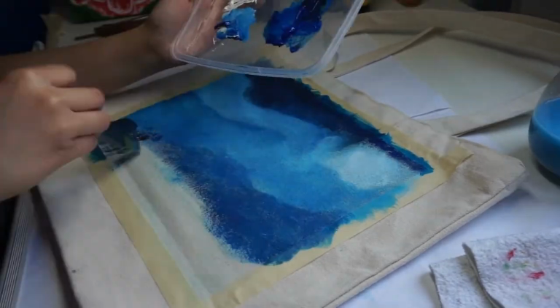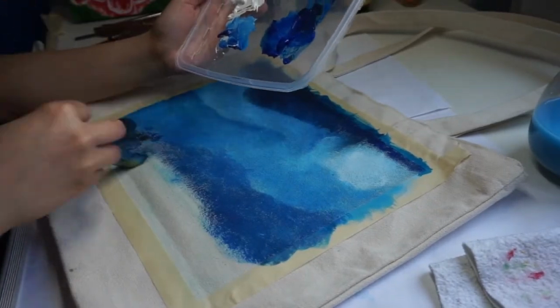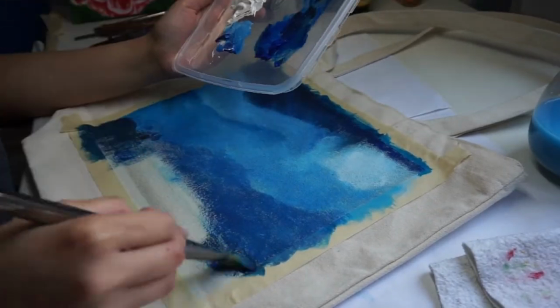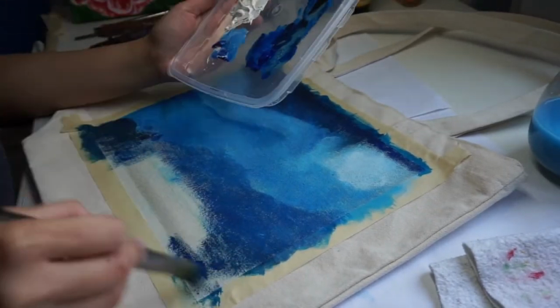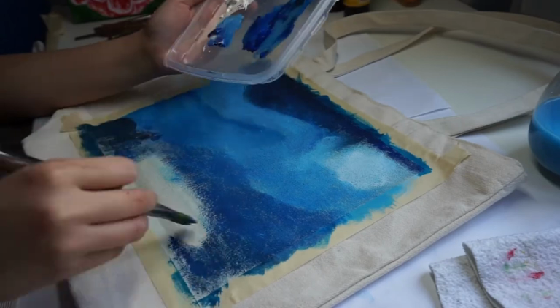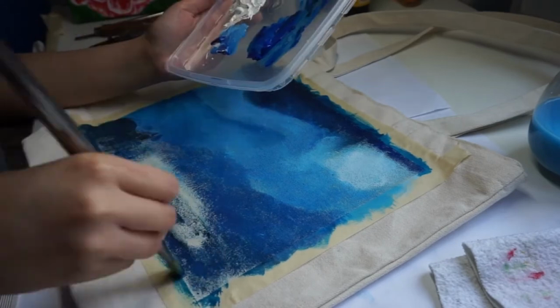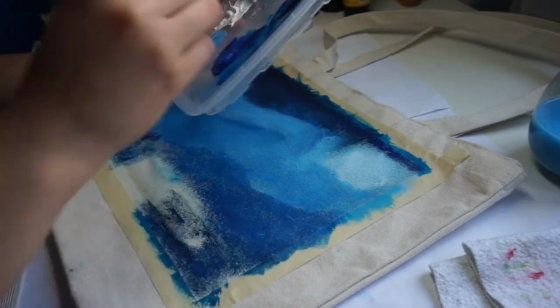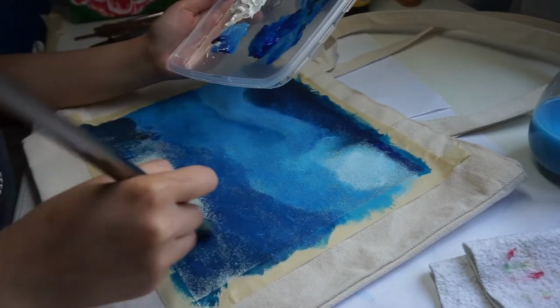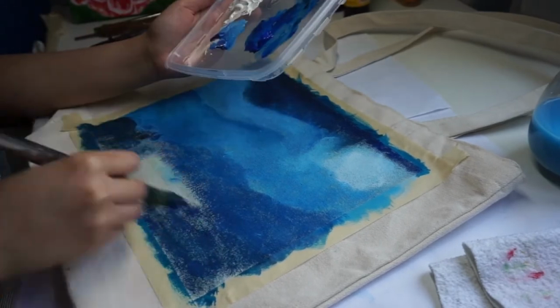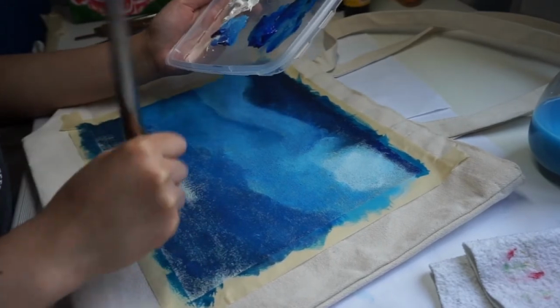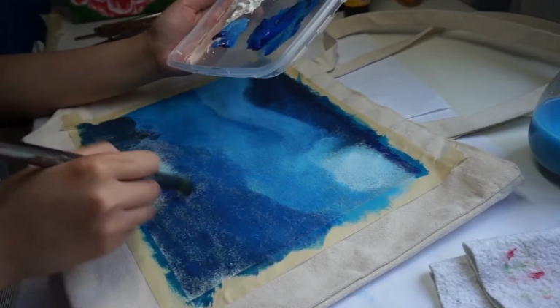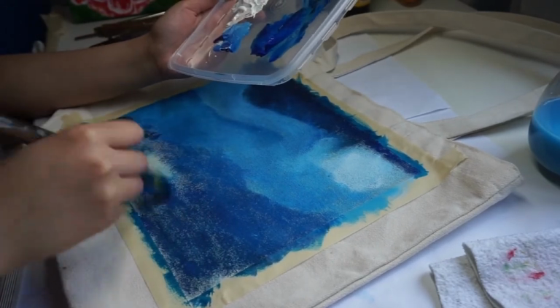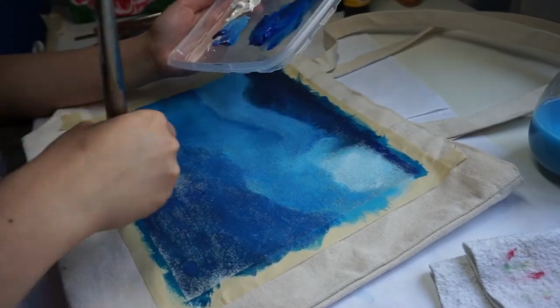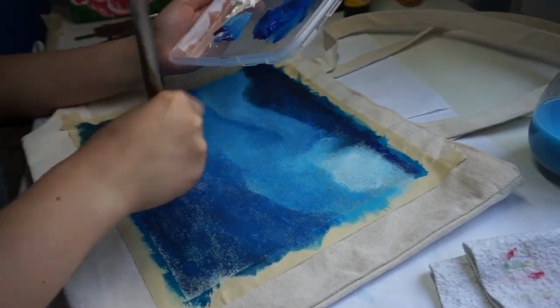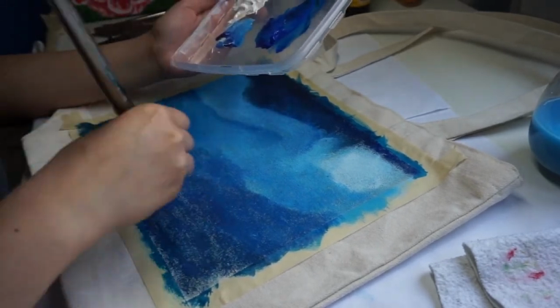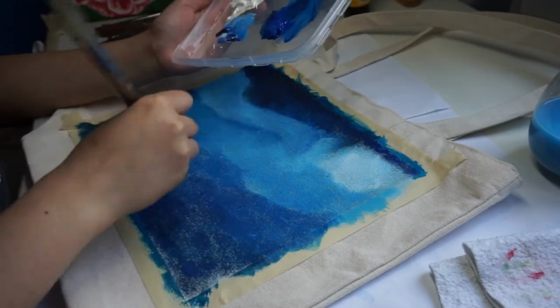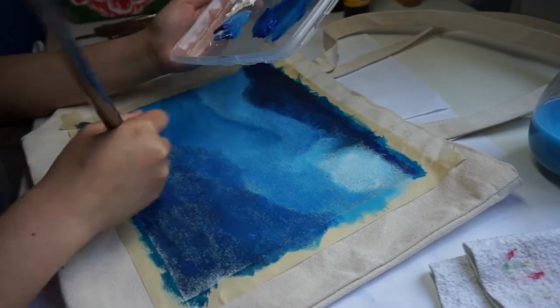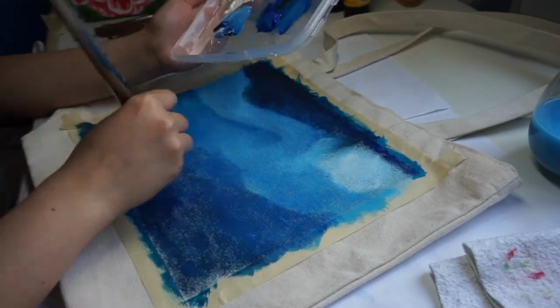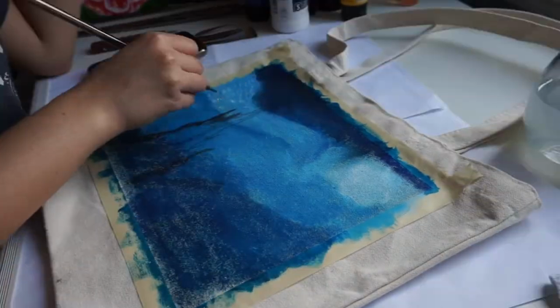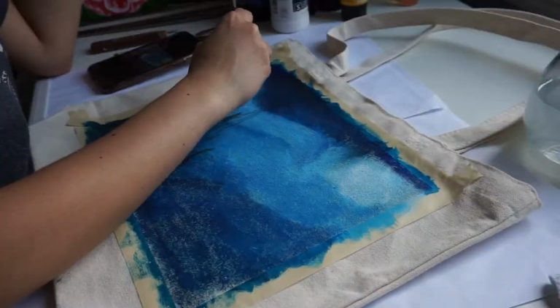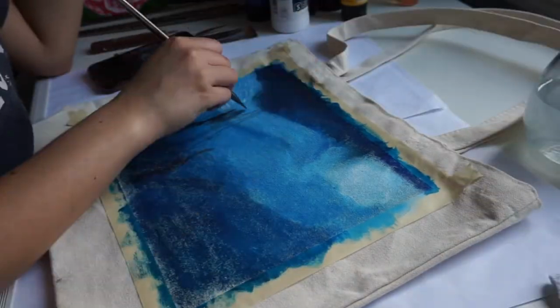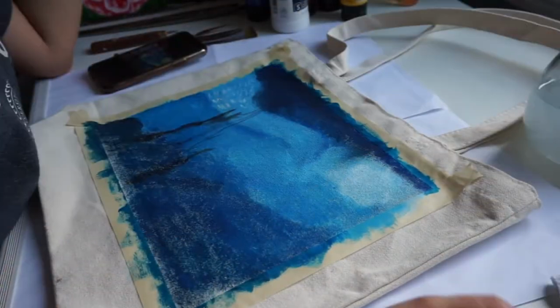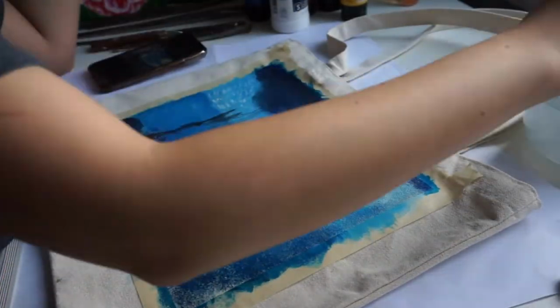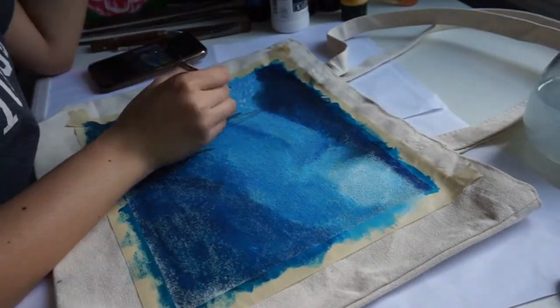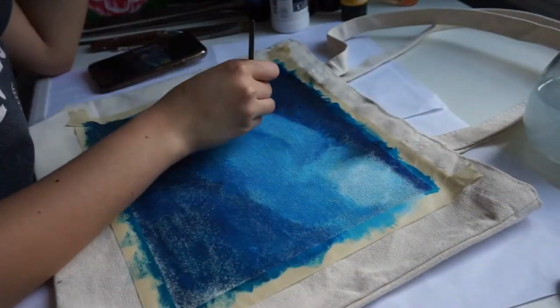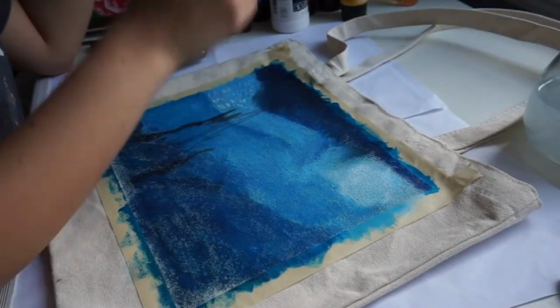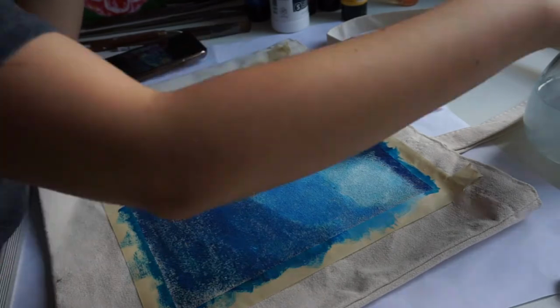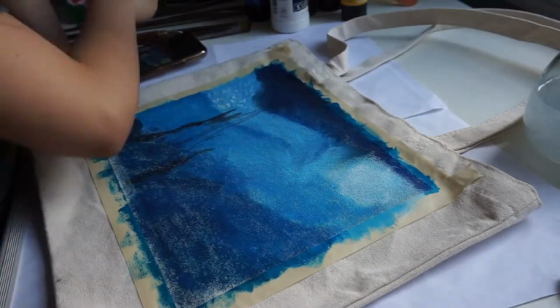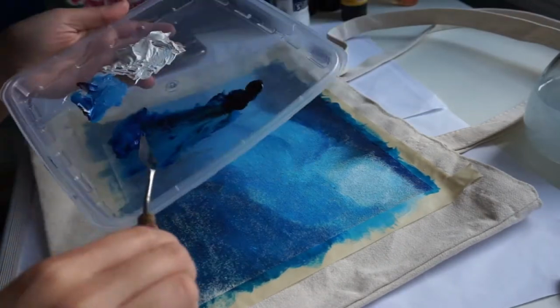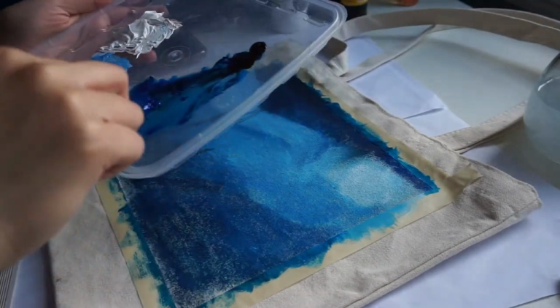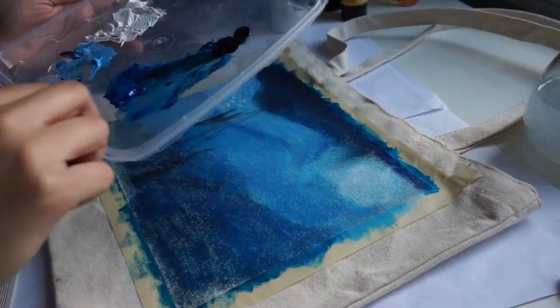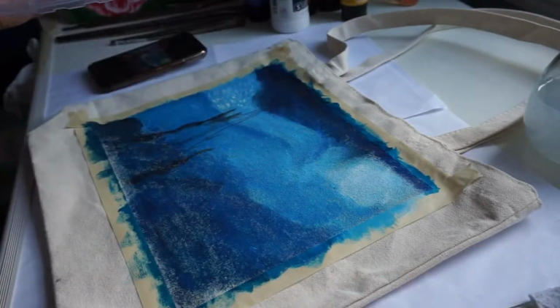Sometimes I surprise myself with what comes out of my mouth. Anyway, here I am just finishing the bottom part with some dark blue so that later on we can paint it over with the actual detail of the painting.